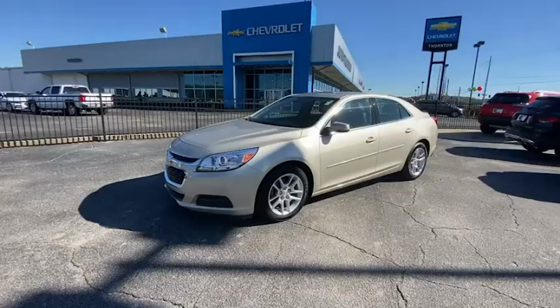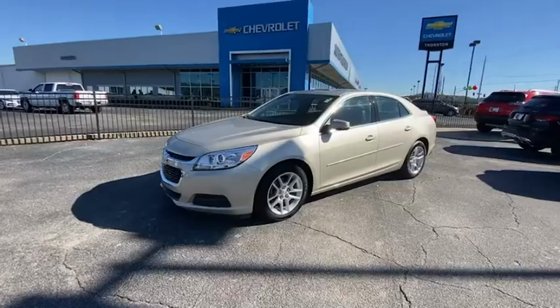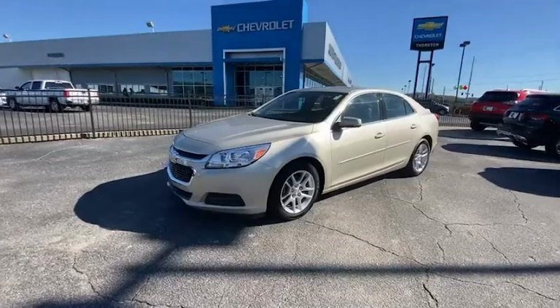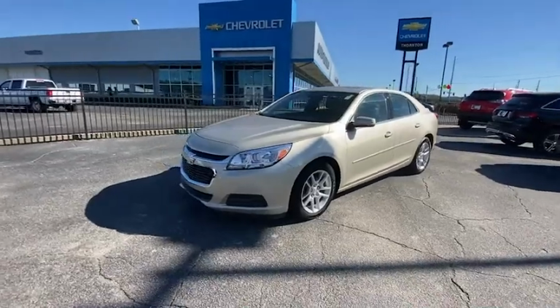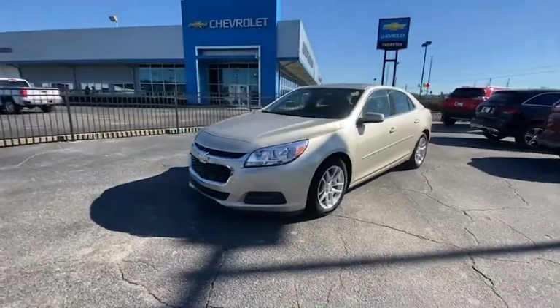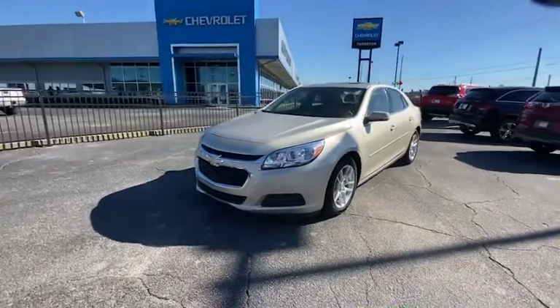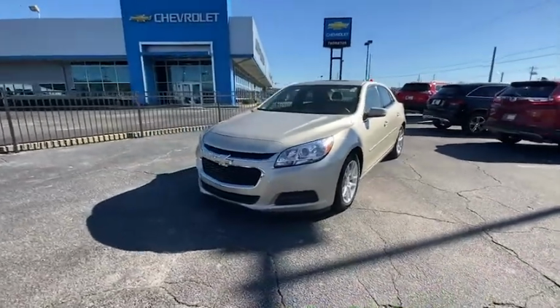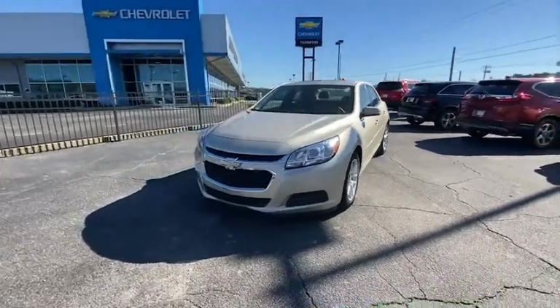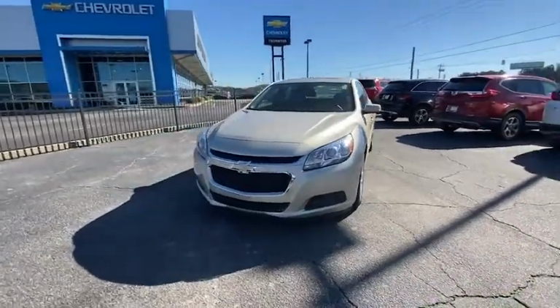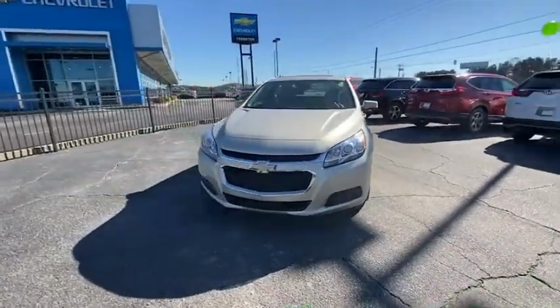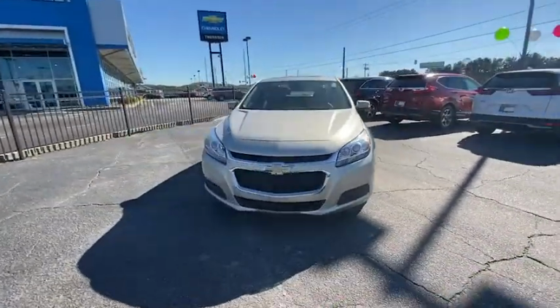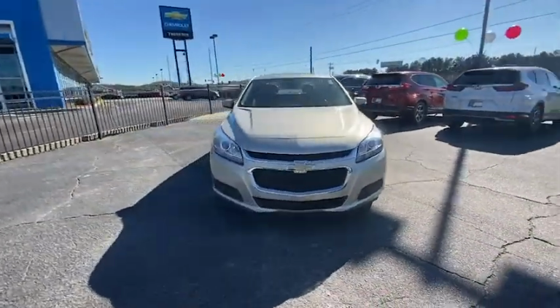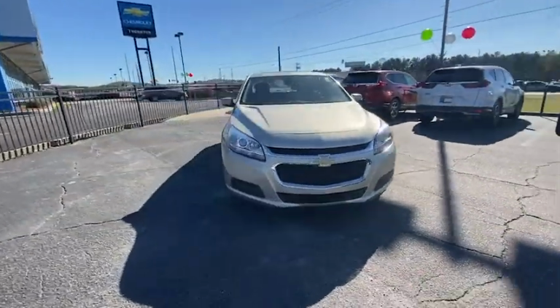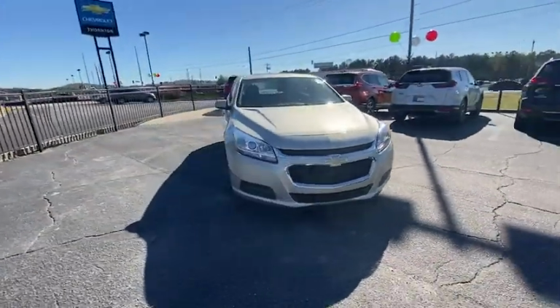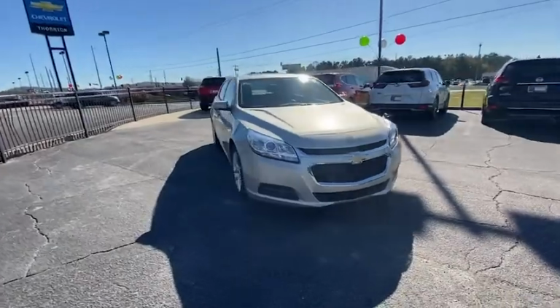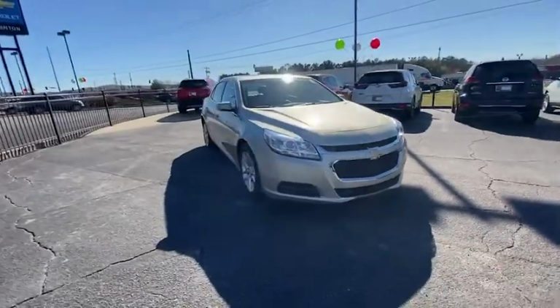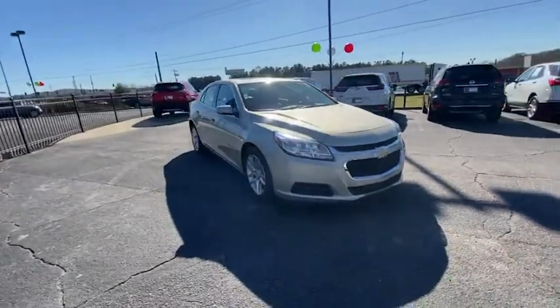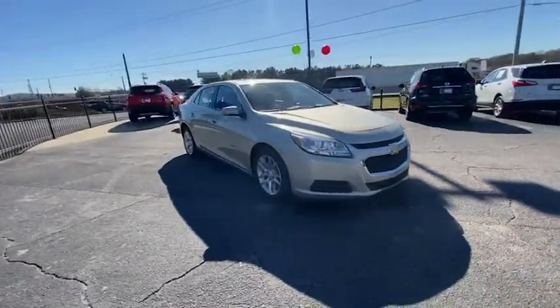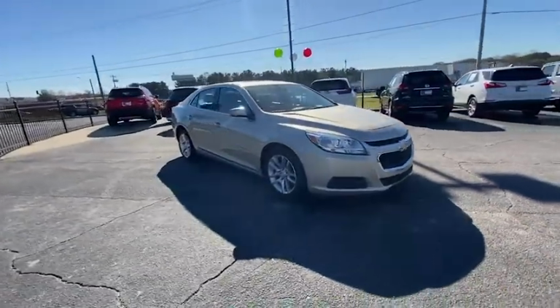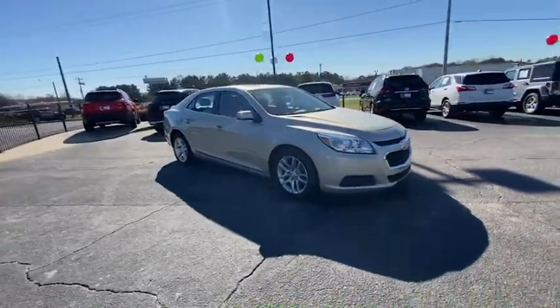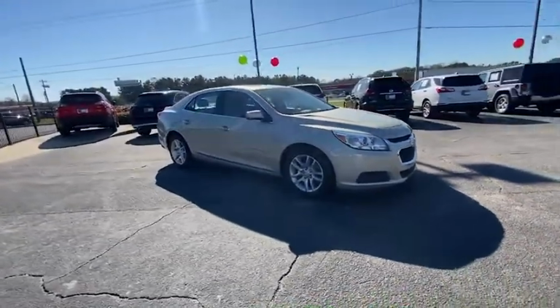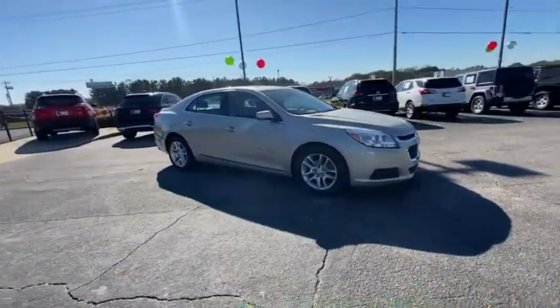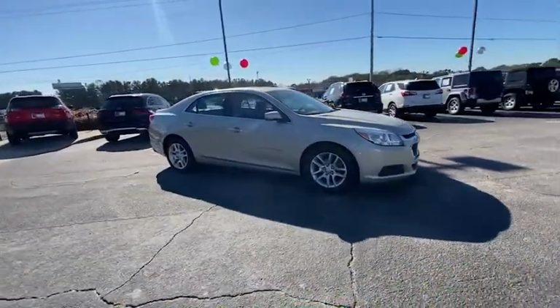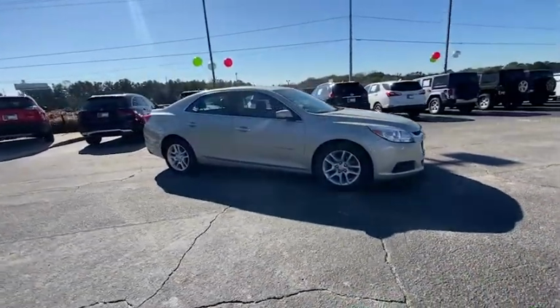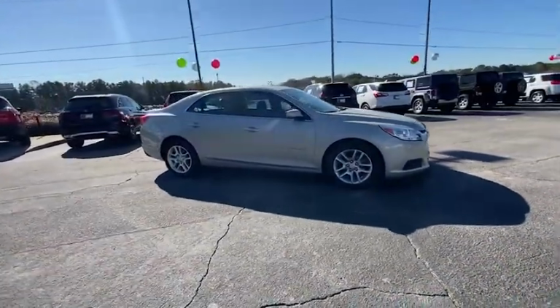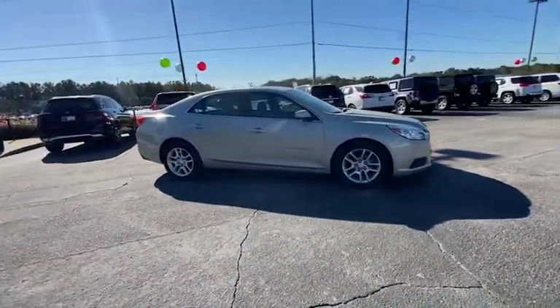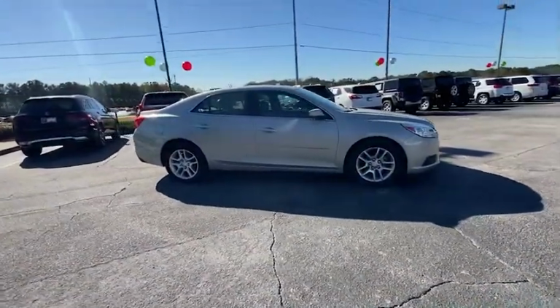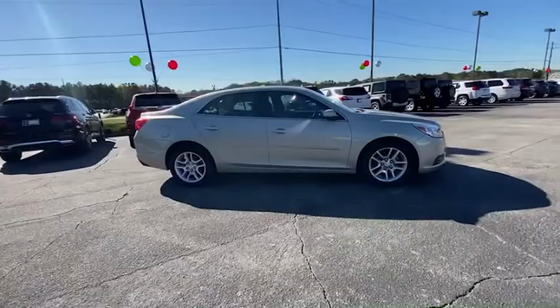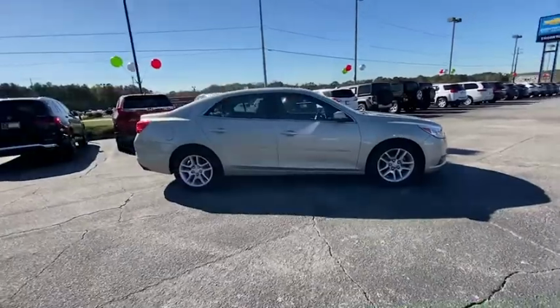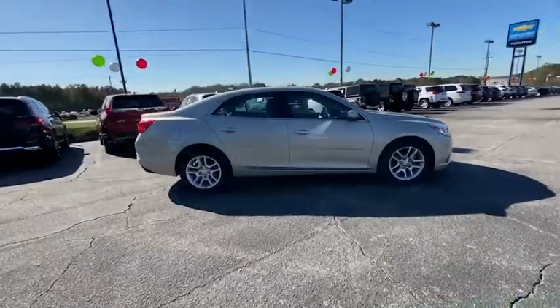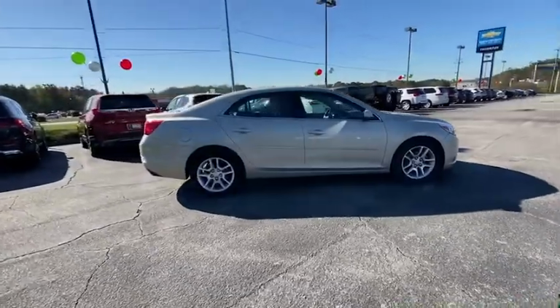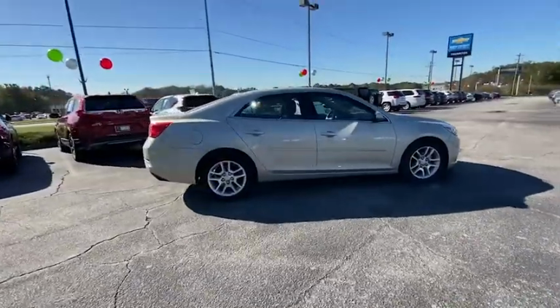You are going to love the 2014 Chevrolet Malibu, a combination of performance and fuel economy. The Malibu is a great commuting car. This vehicle has less than 85,000 miles.